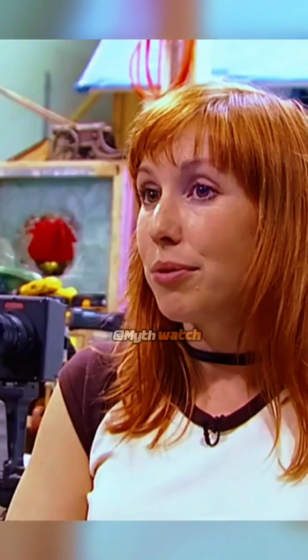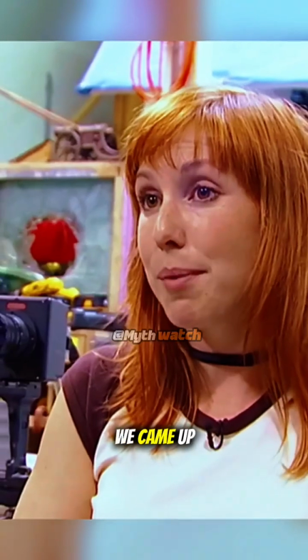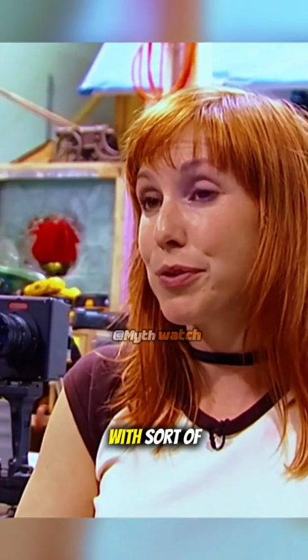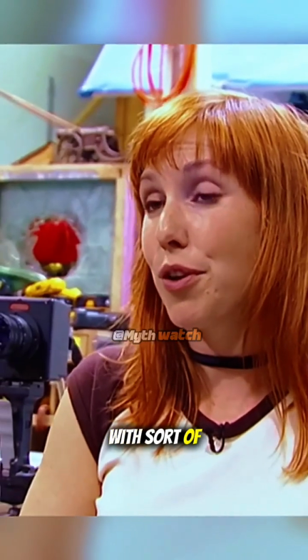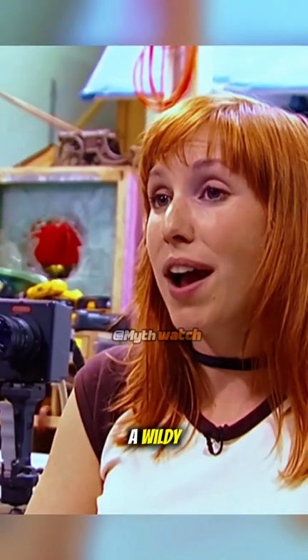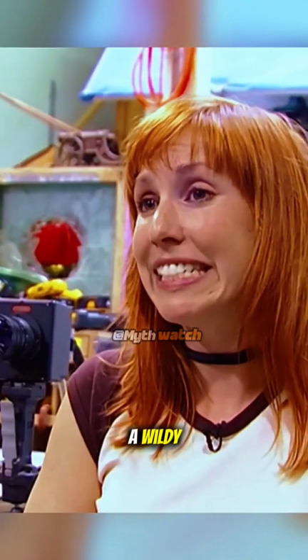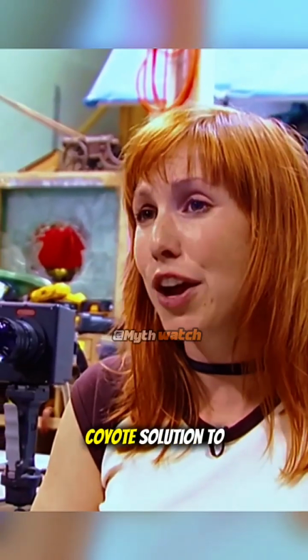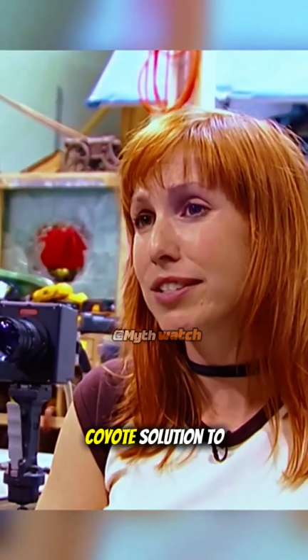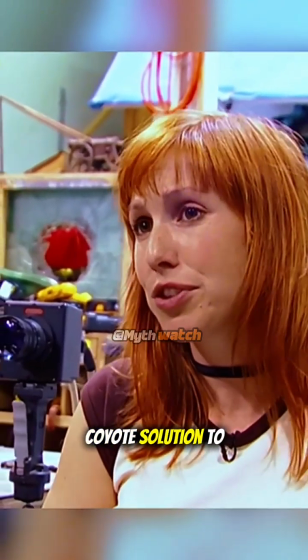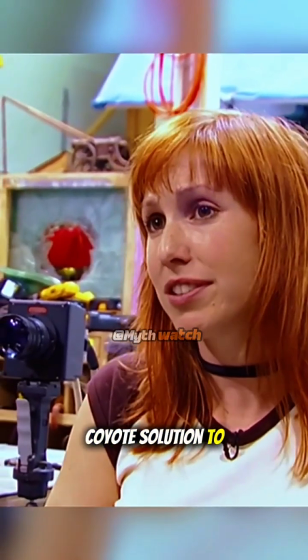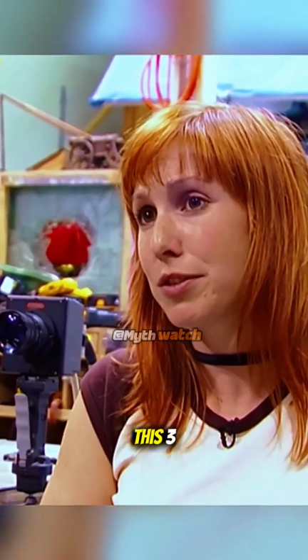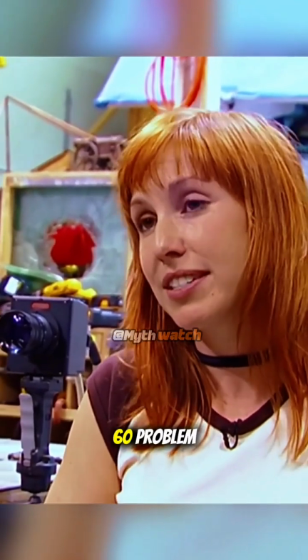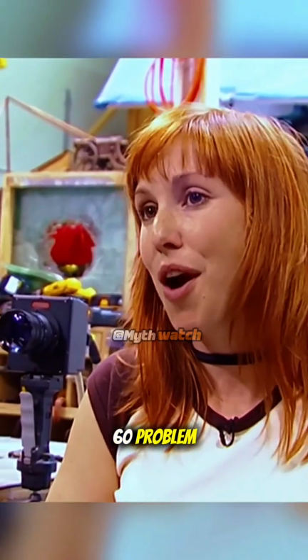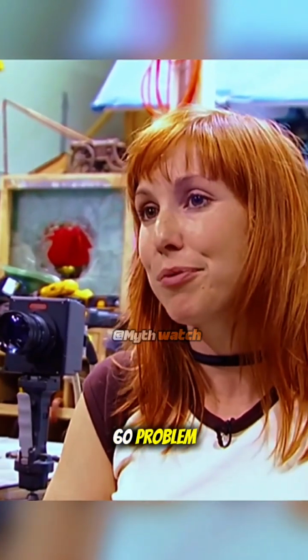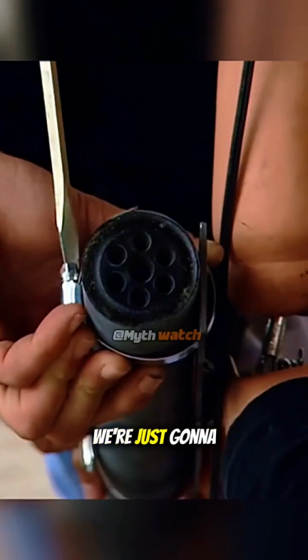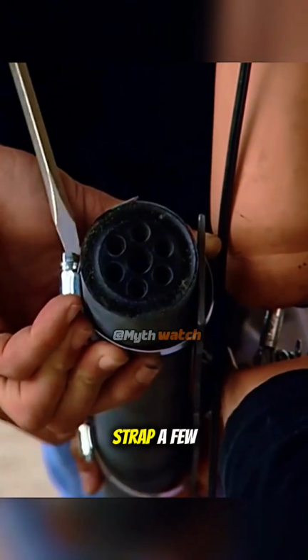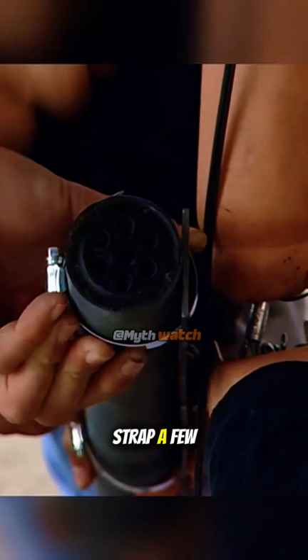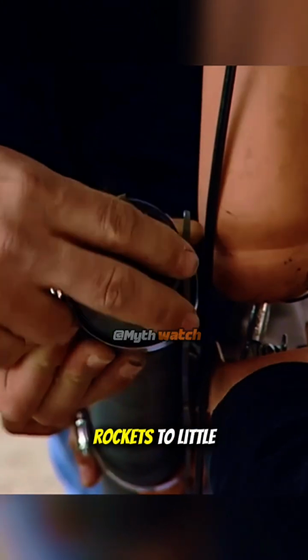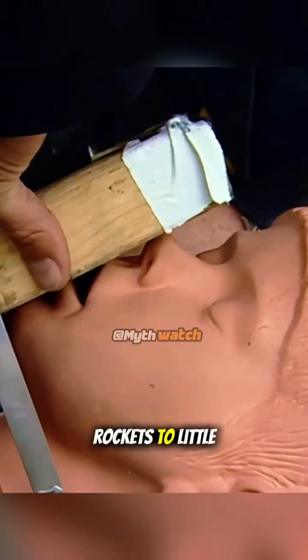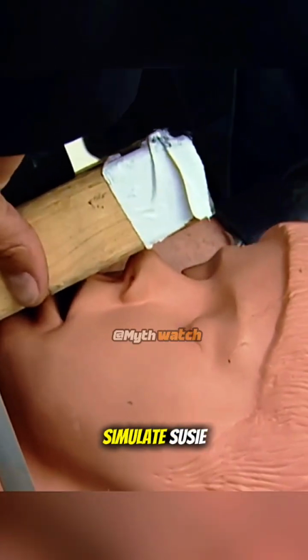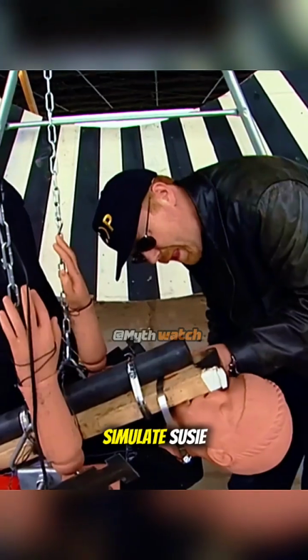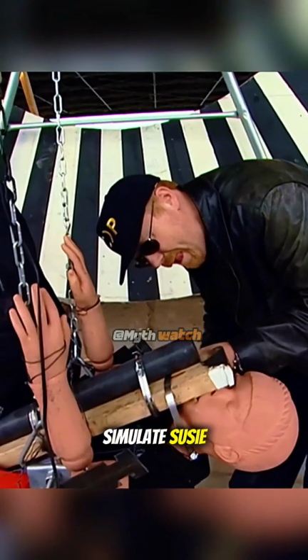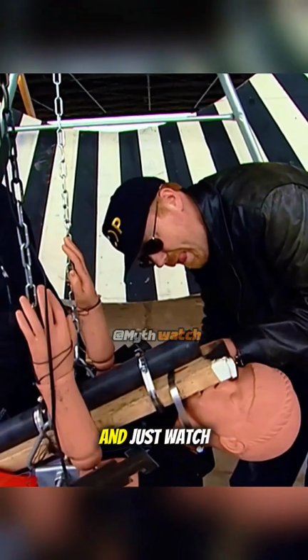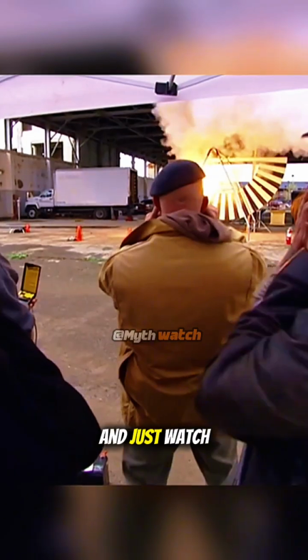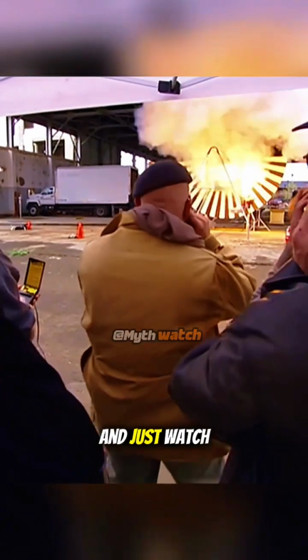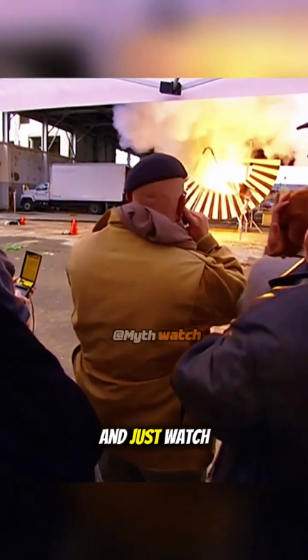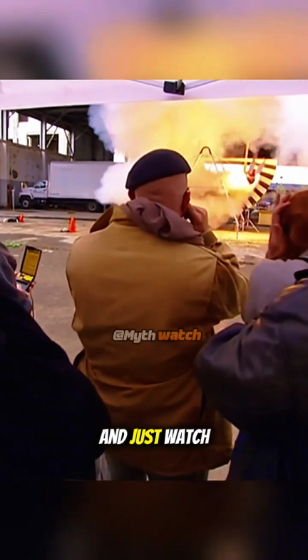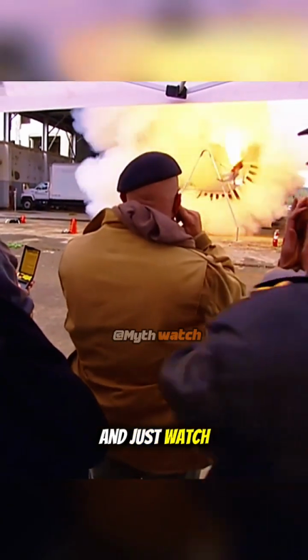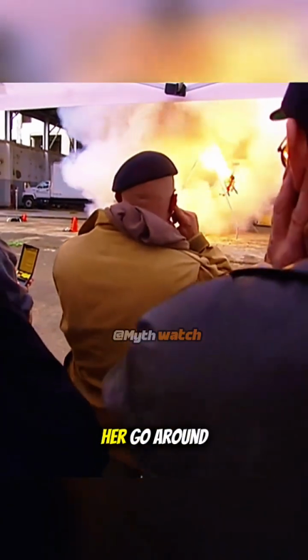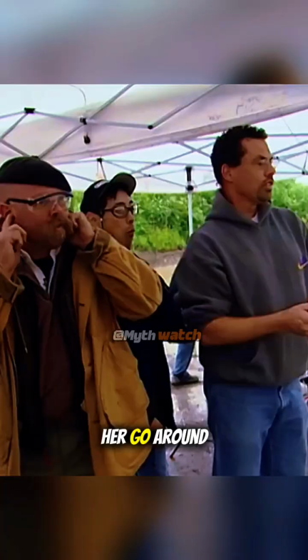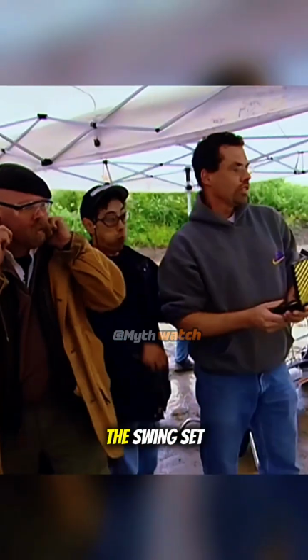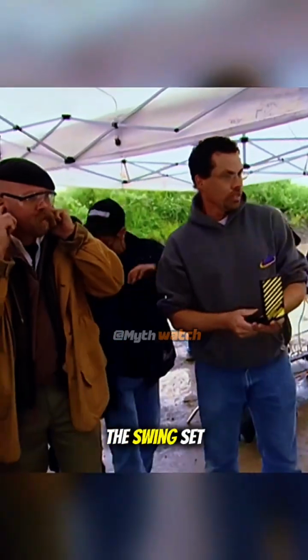We came up with sort of a Wile E. Coyote solution to this 360 problem. We're just going to strap a few rockets to a little Simulate Susie and just watch her go around the swing set.